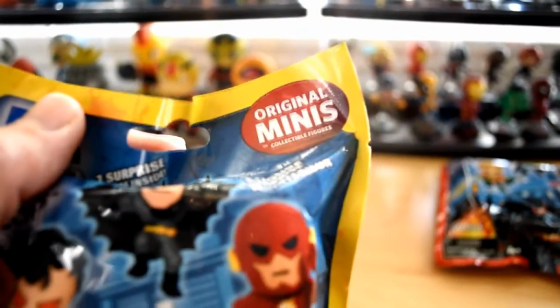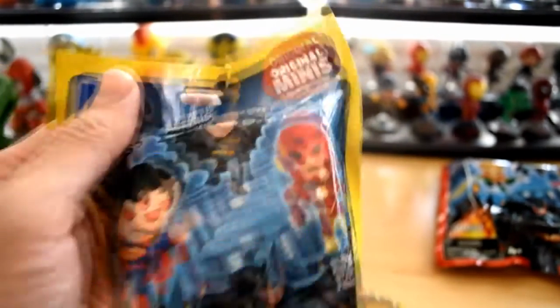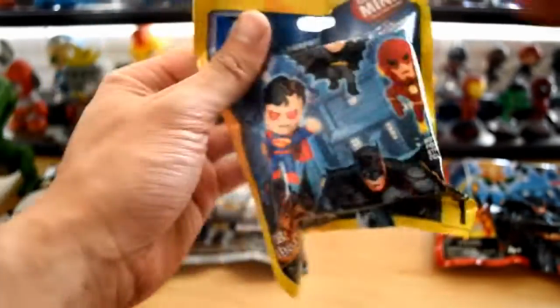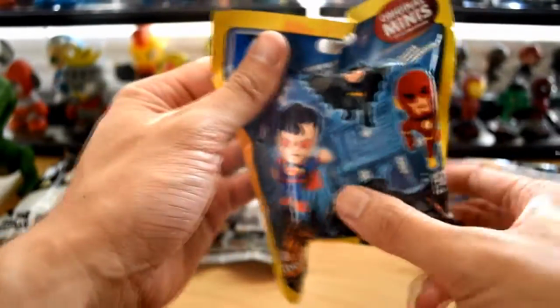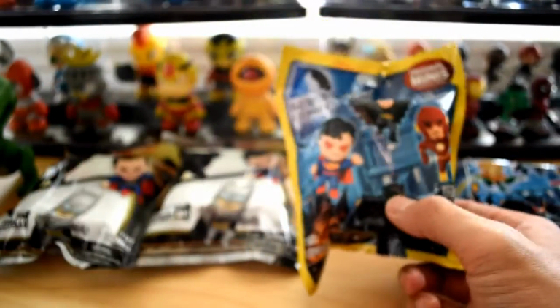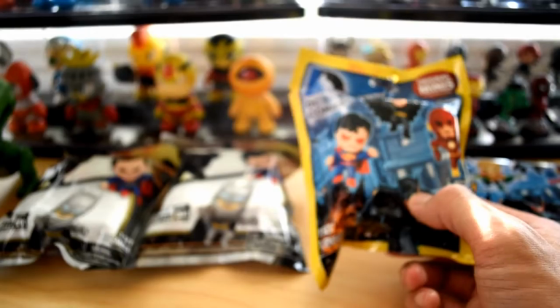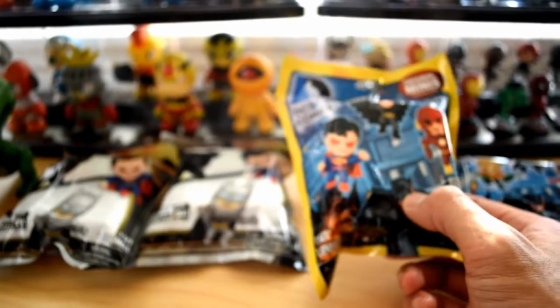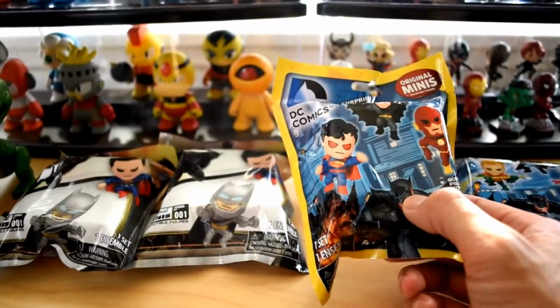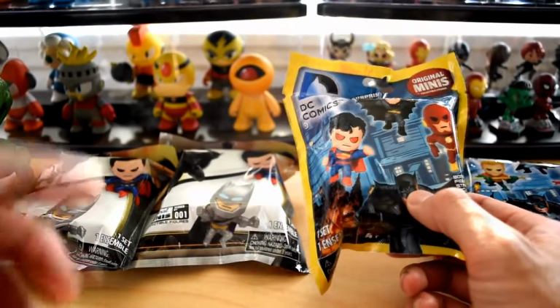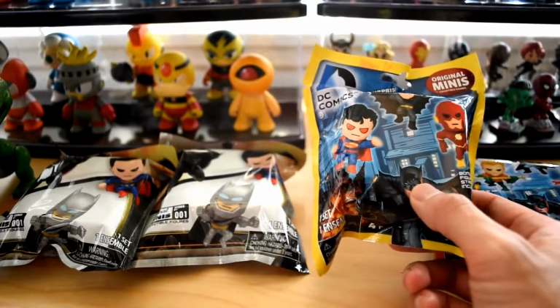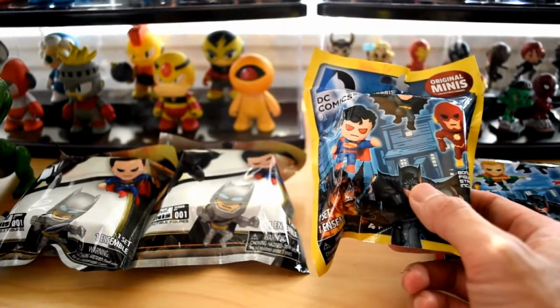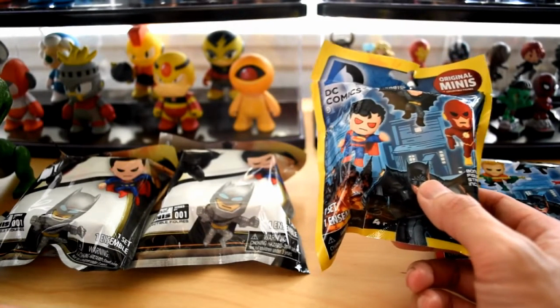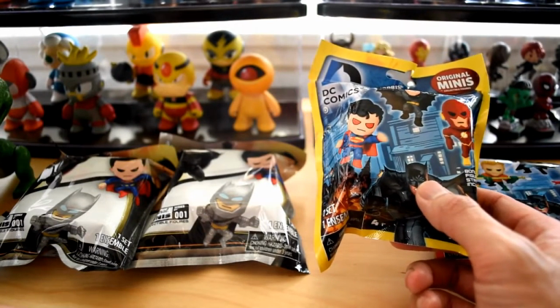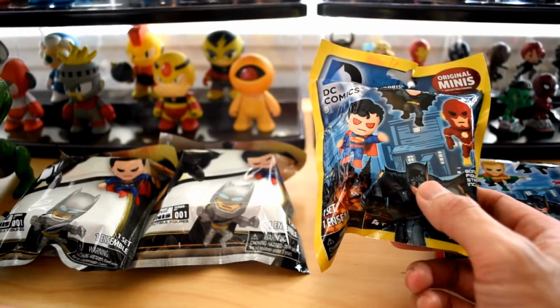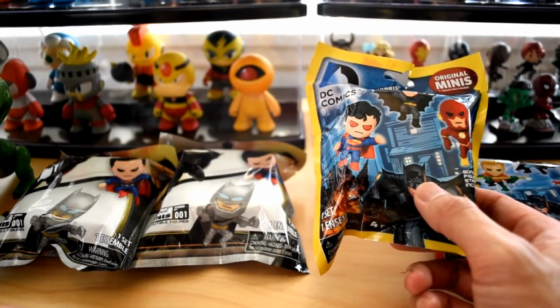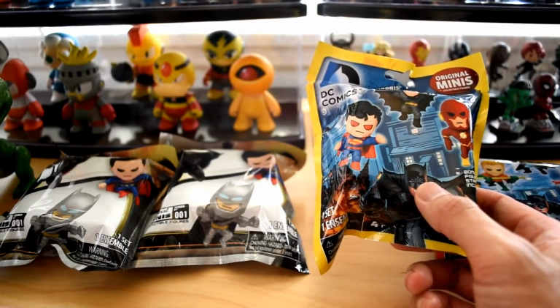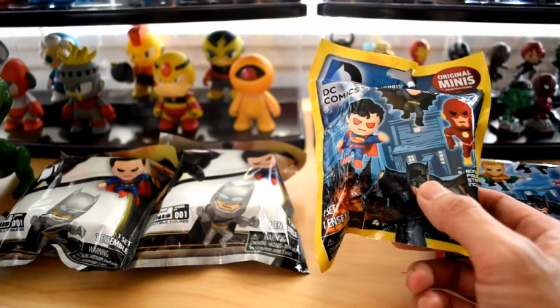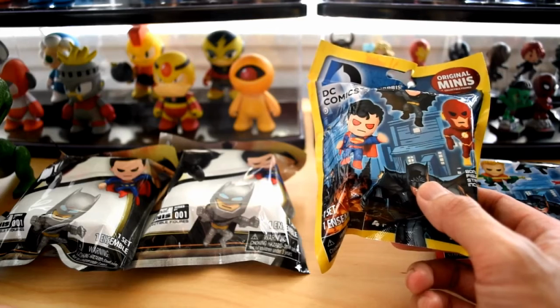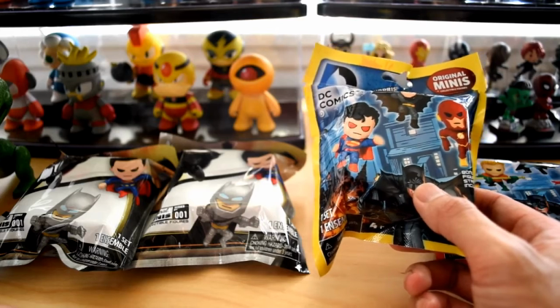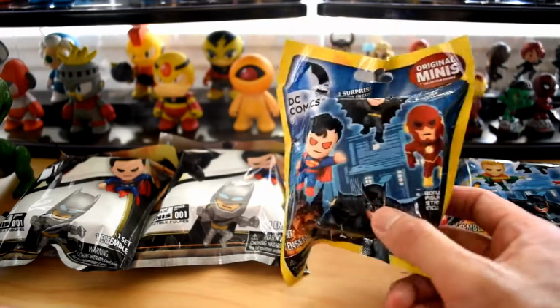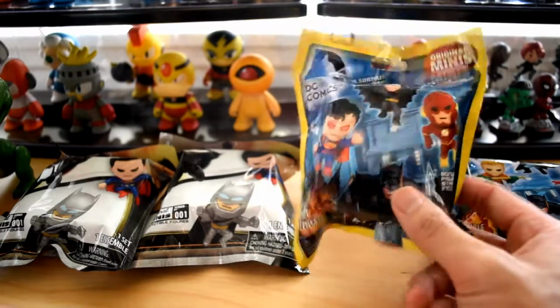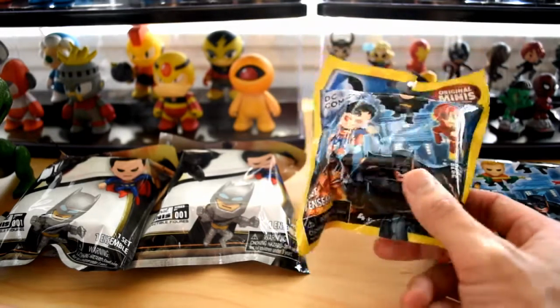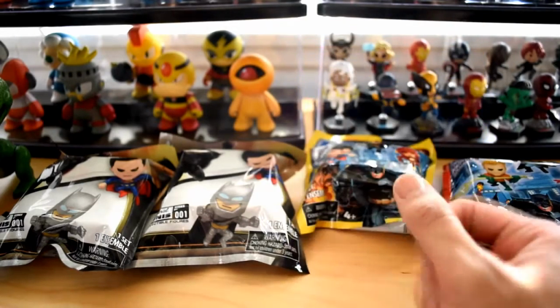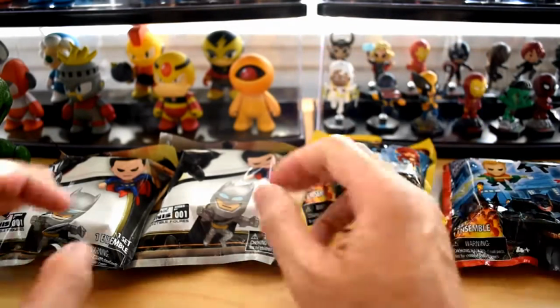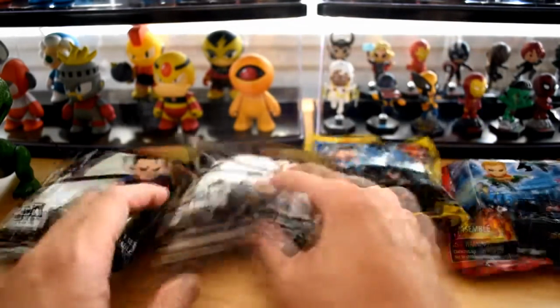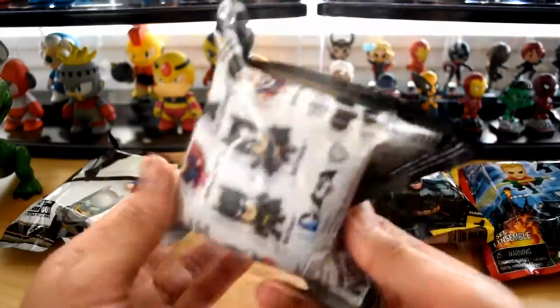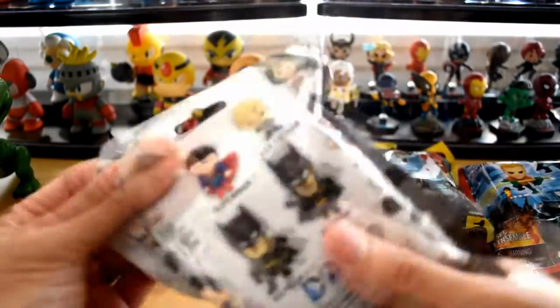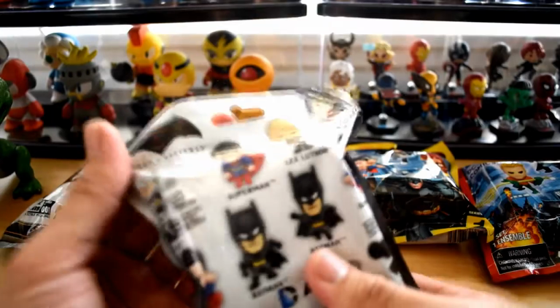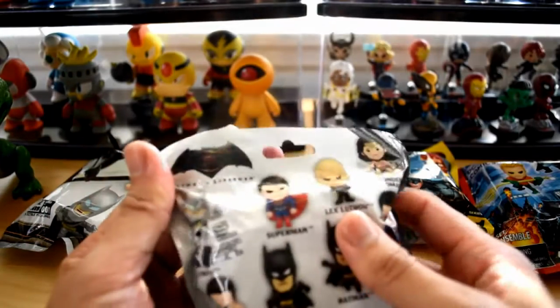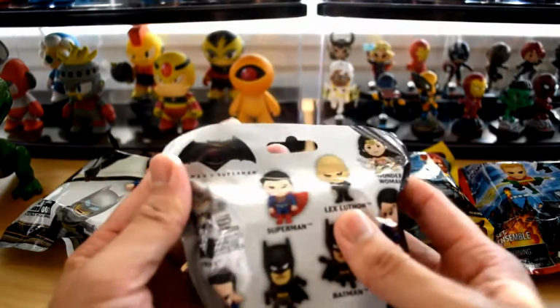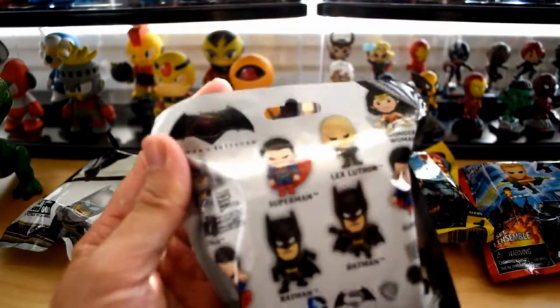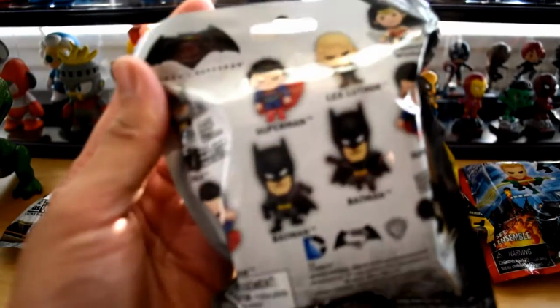You guys can find these at Hot Topic, Amazon, Toys R Us, maybe Walgreens — anywhere where they sell toys you could probably find them. I'm gonna go in and open these up and see what kind of characters we got inside. First, let's start off with the Batman vs. Superman.